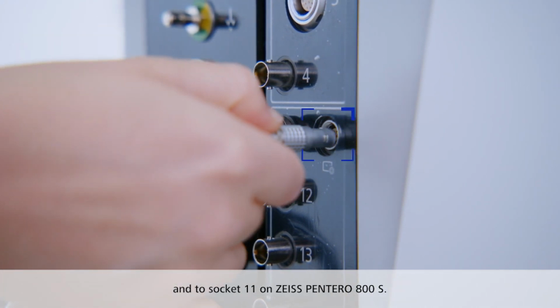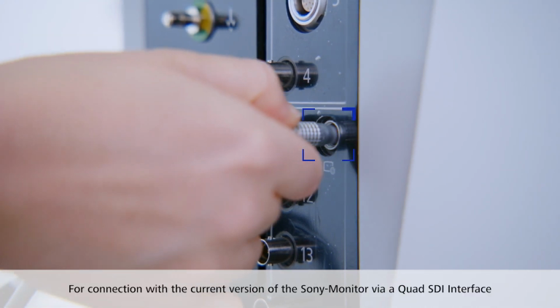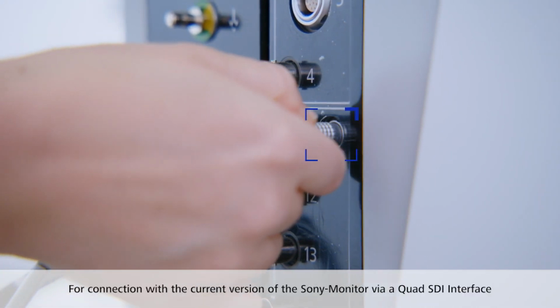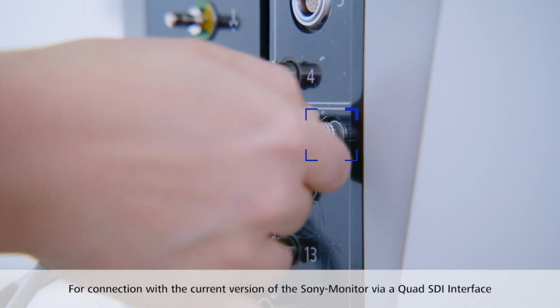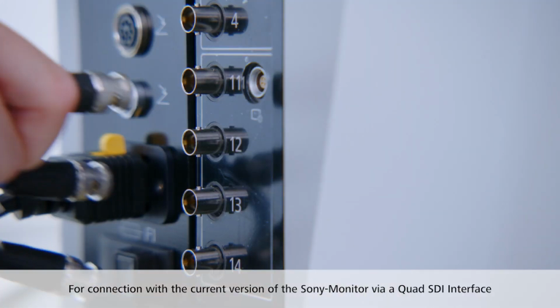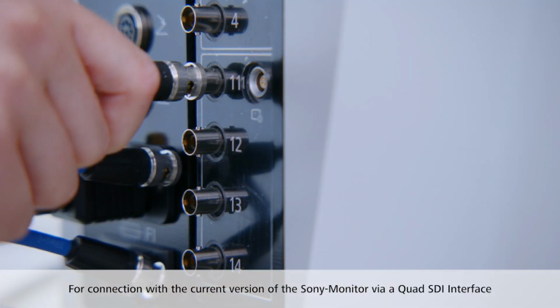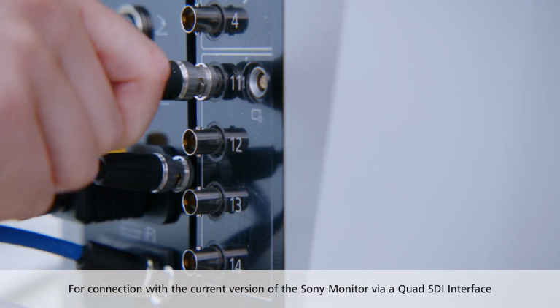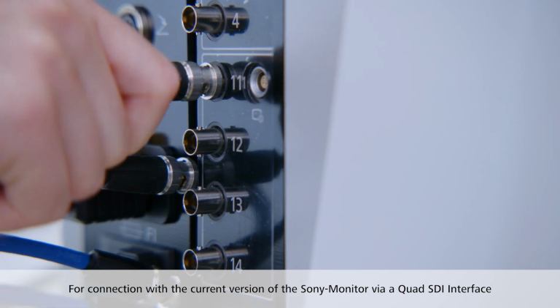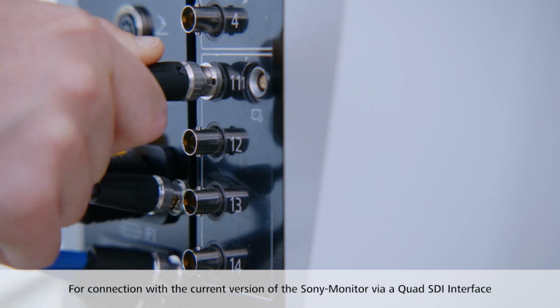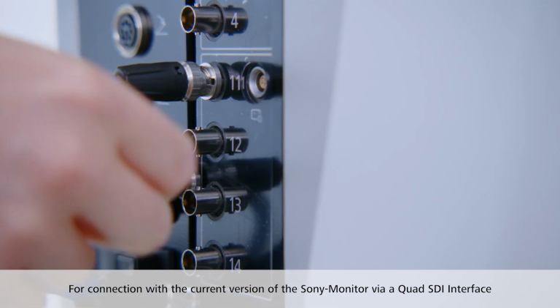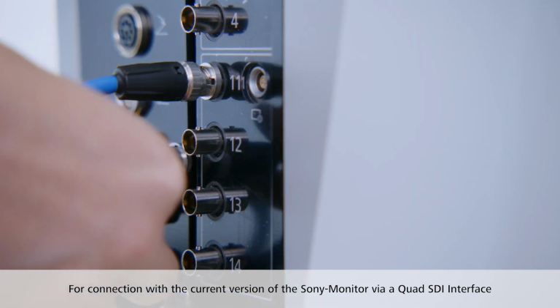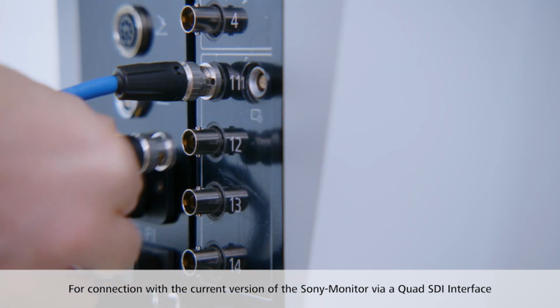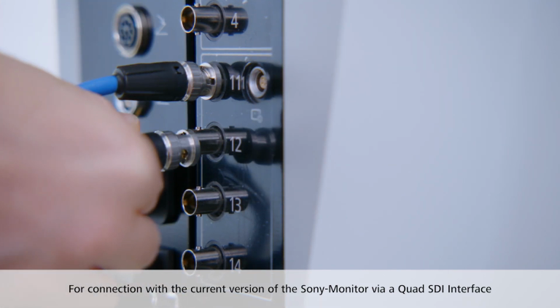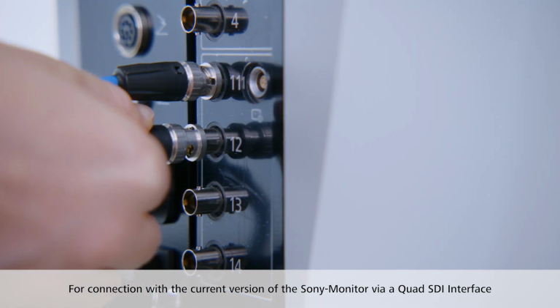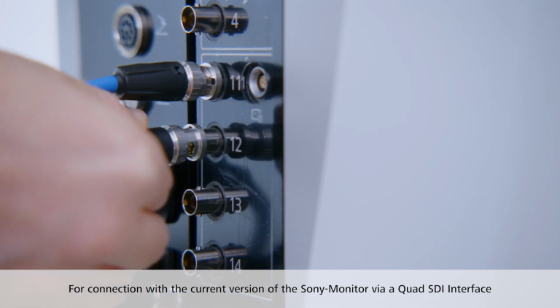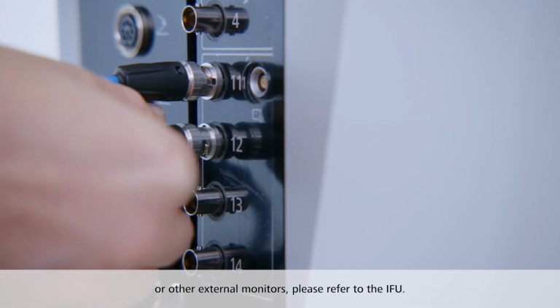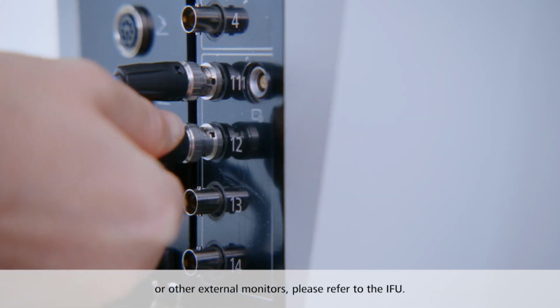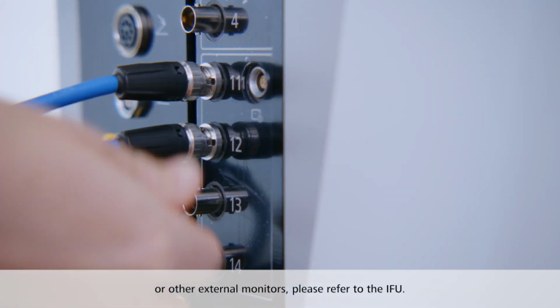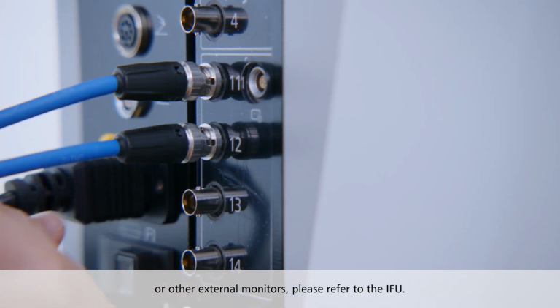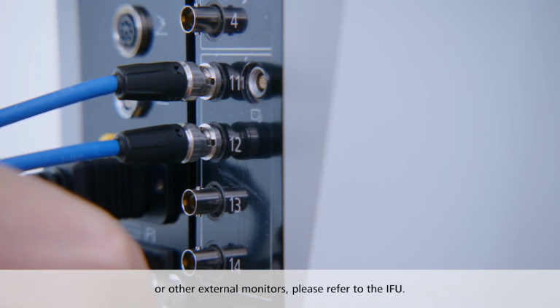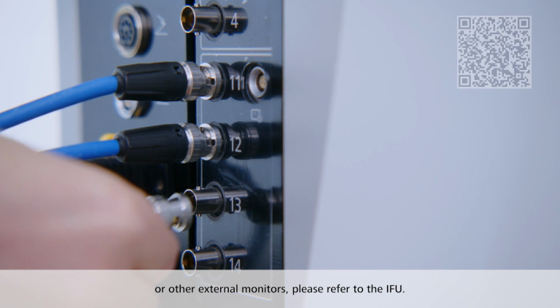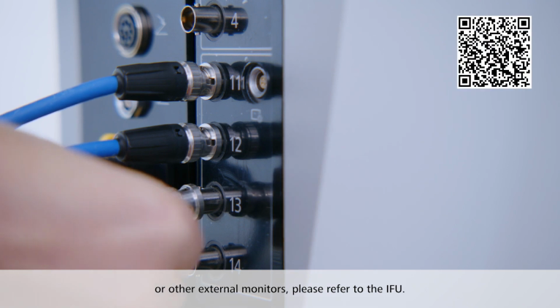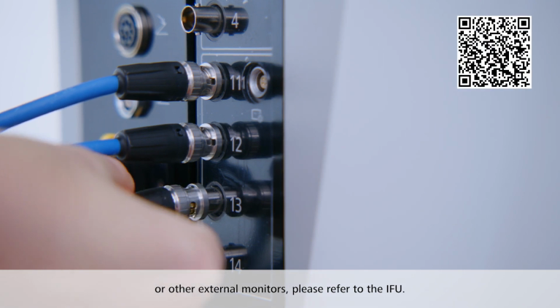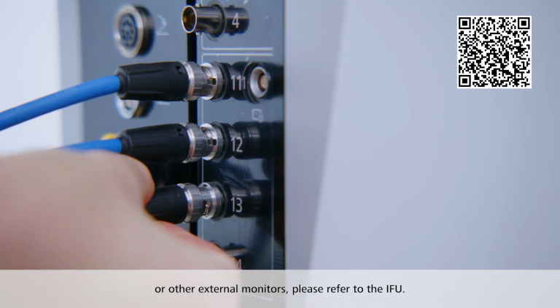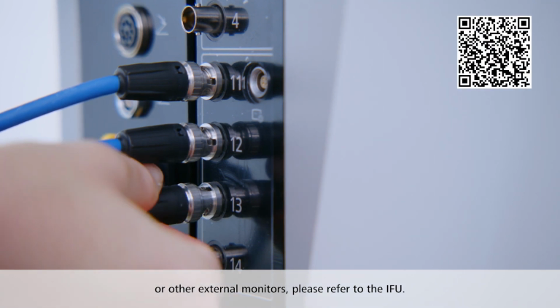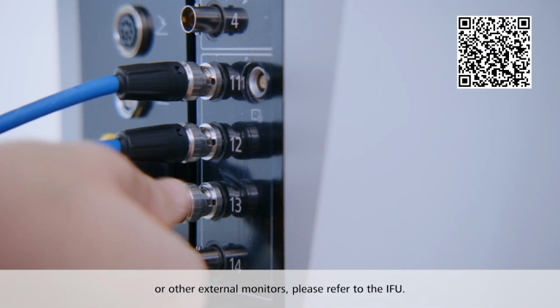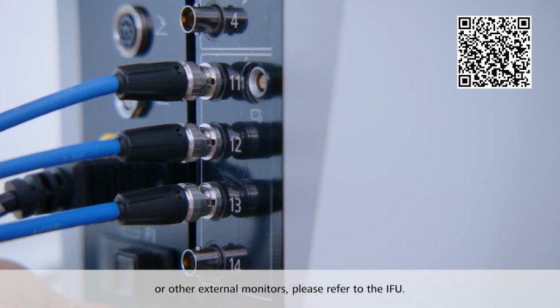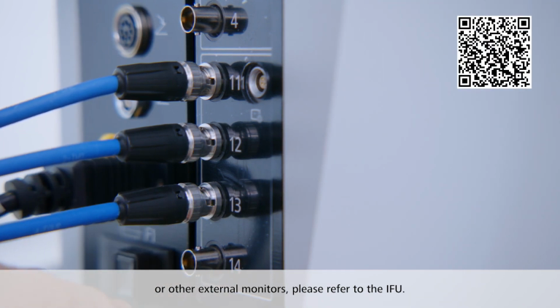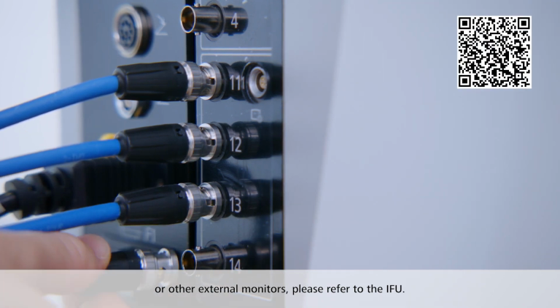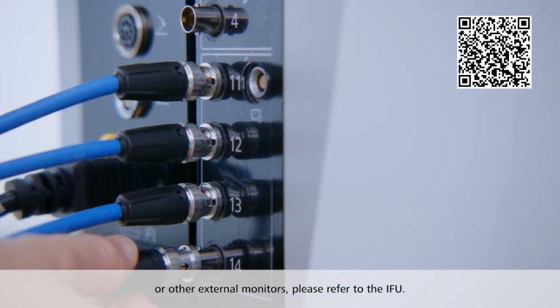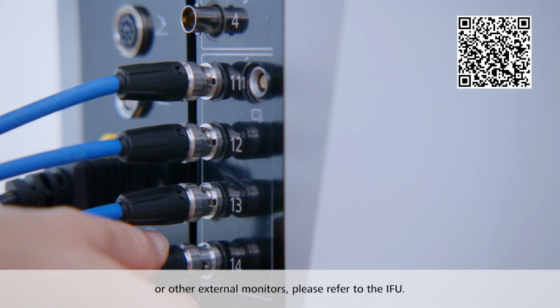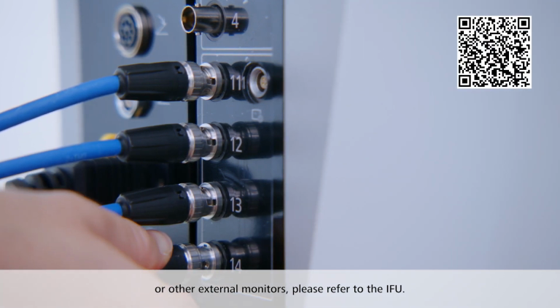For connection with the current version of the Sony monitor via a quad SDI interface or other external monitors, please refer to the instructions for use in the Zeiss IFU library.